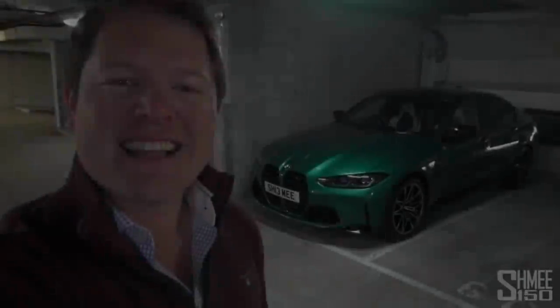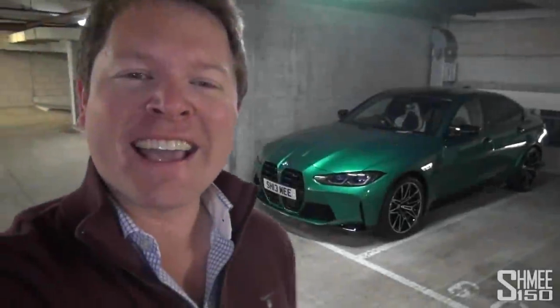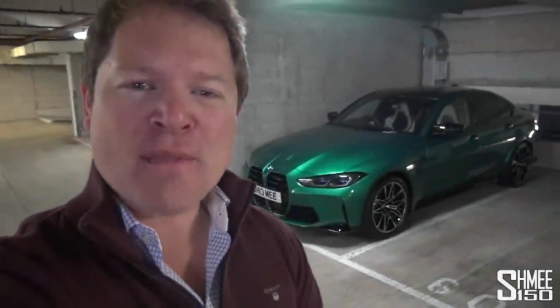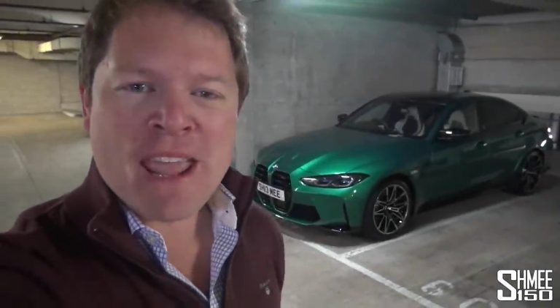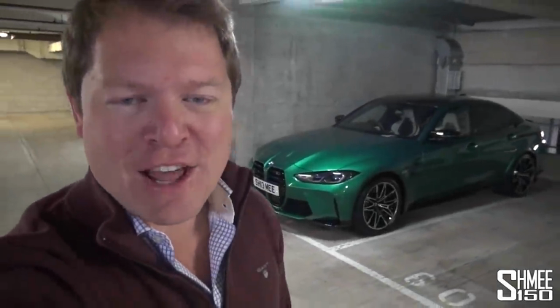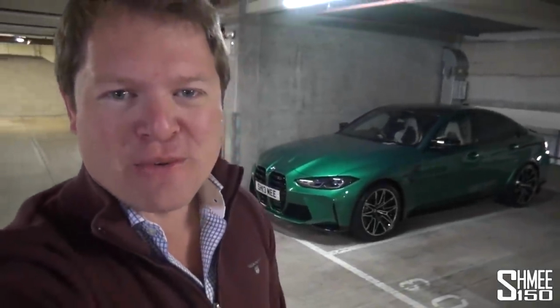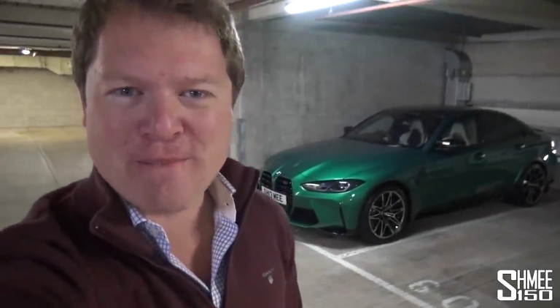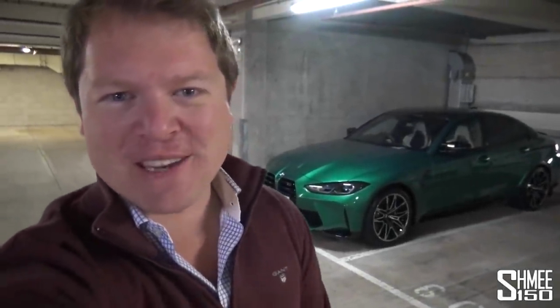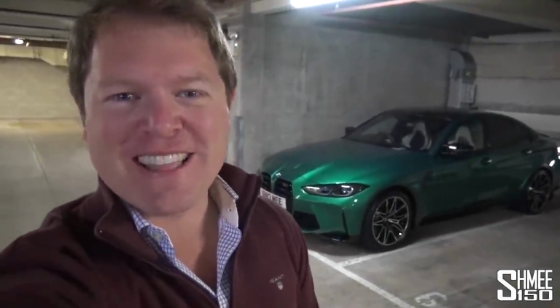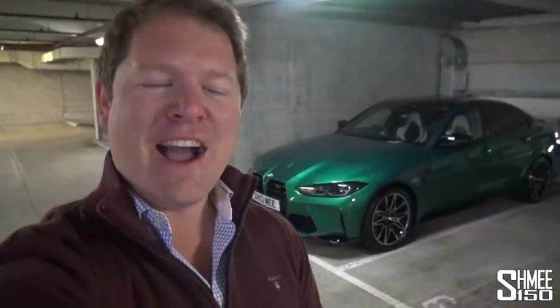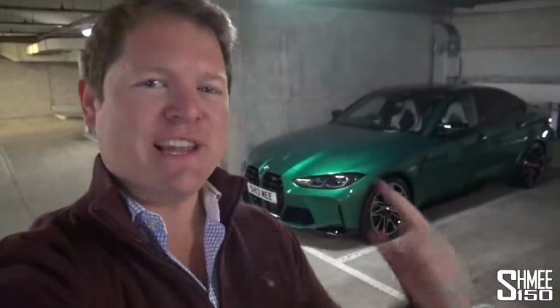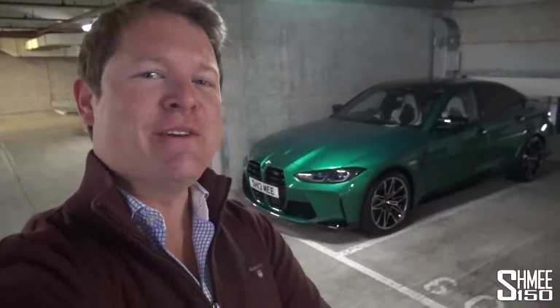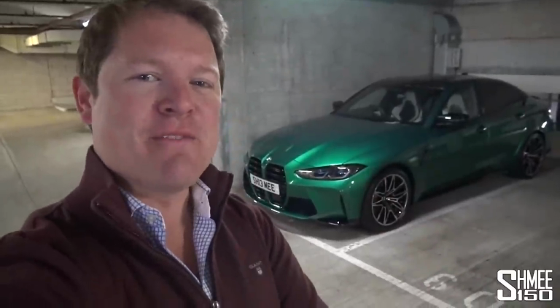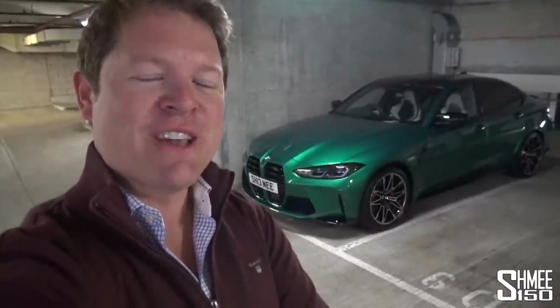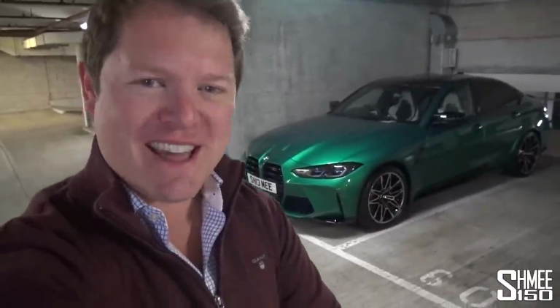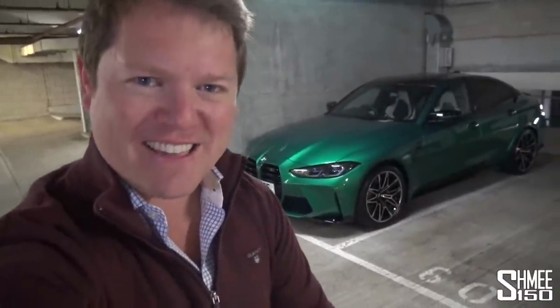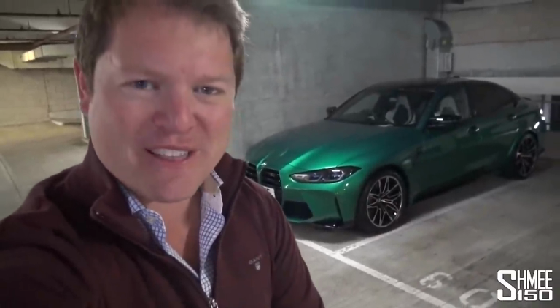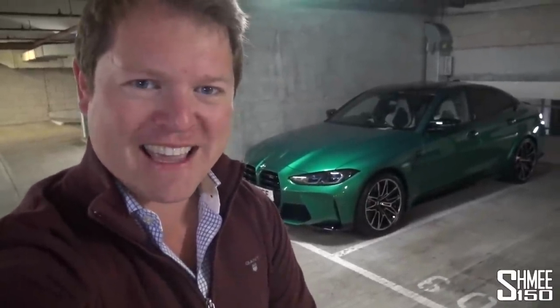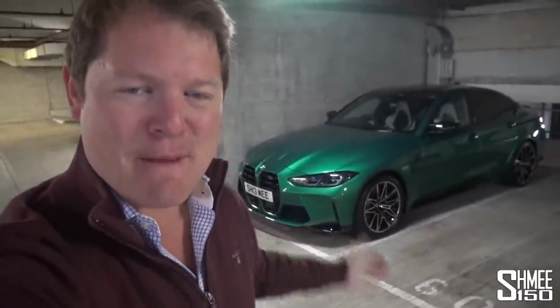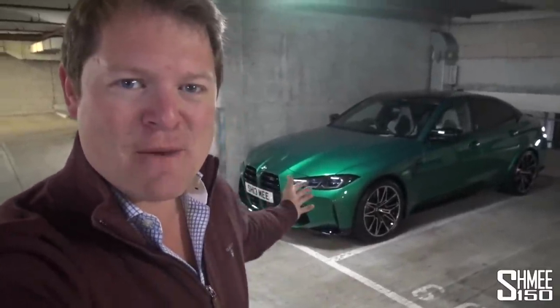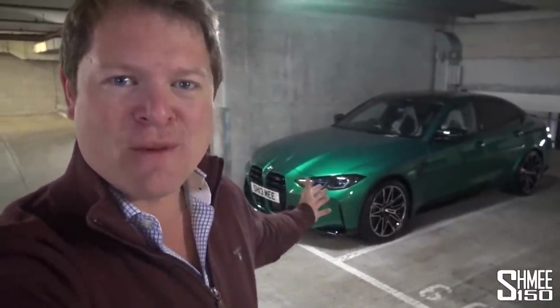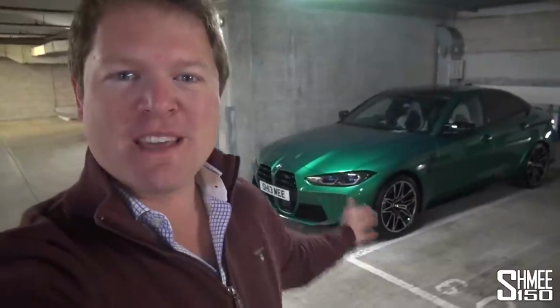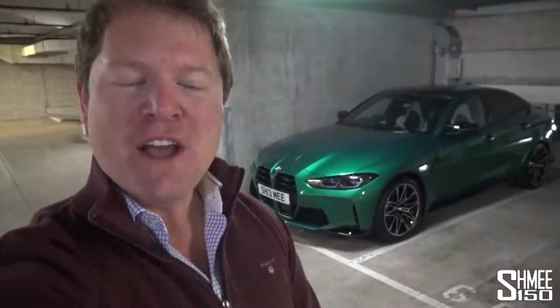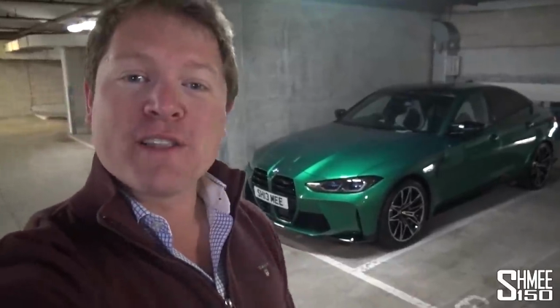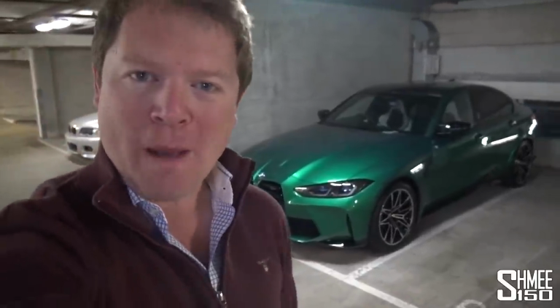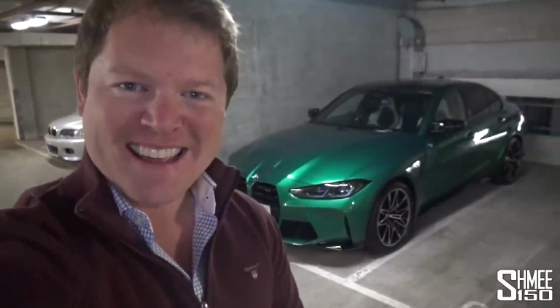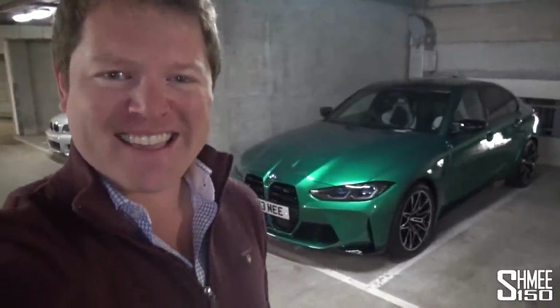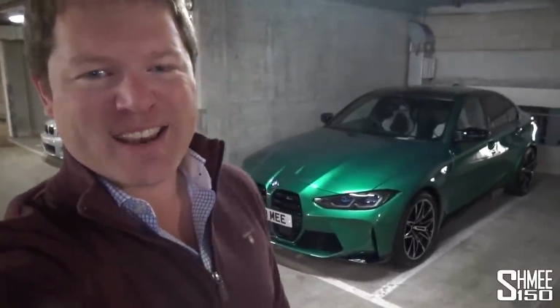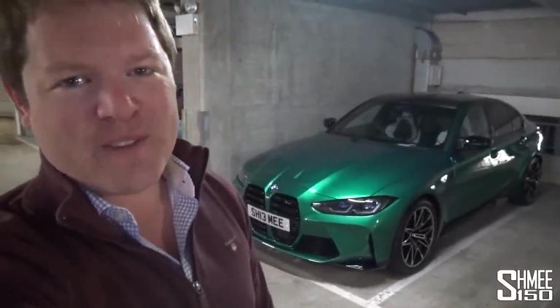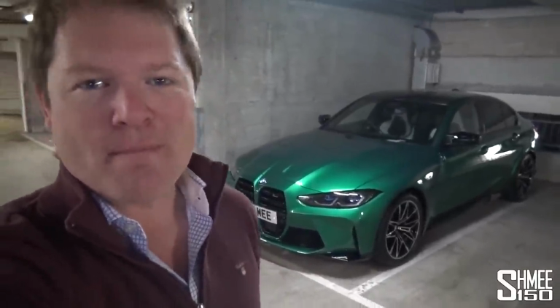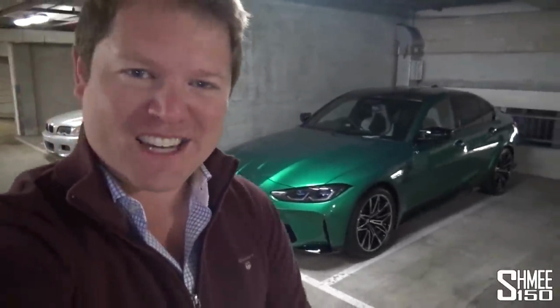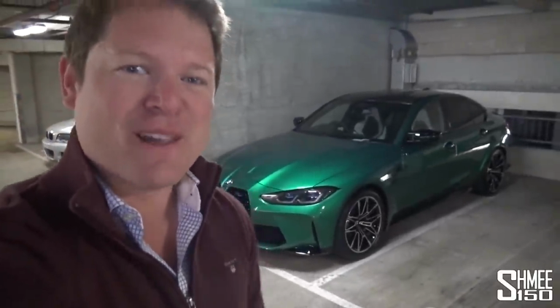Hi guys, I'm Shmi. Hello and welcome back to the channel where today, slightly losing my voice but nonetheless, we are taking the BMW M3 Competition over to Topaz to get started with the paint protection film.